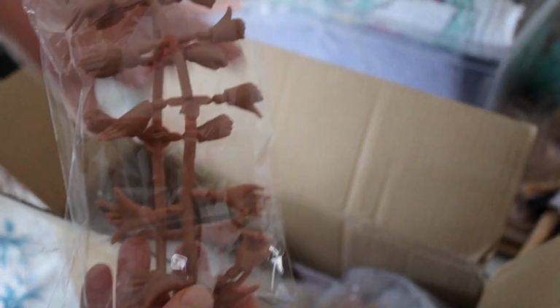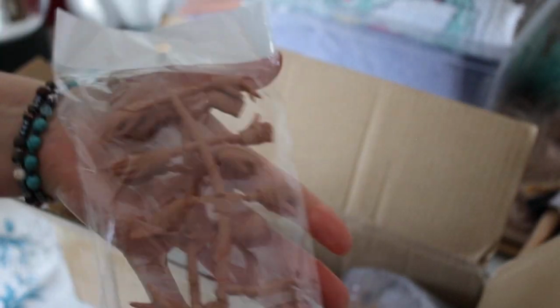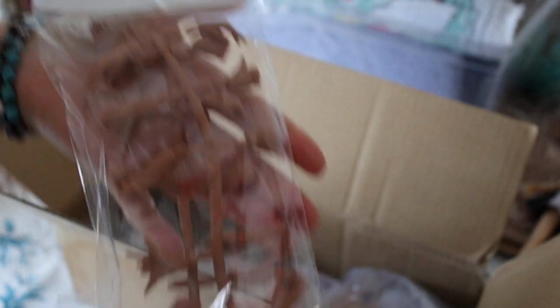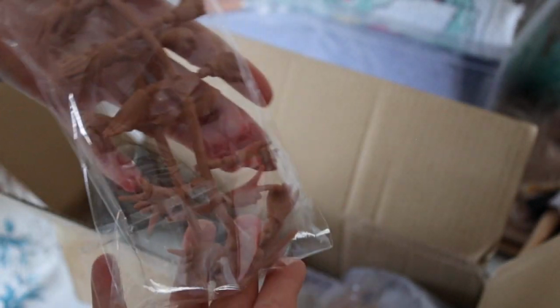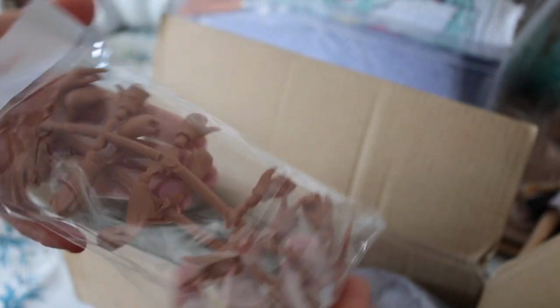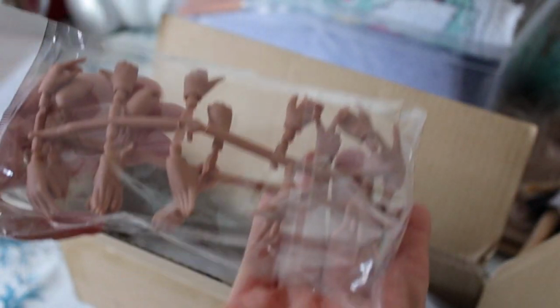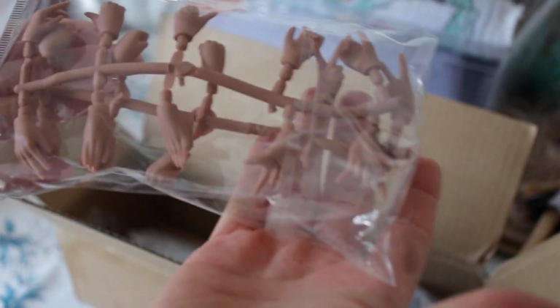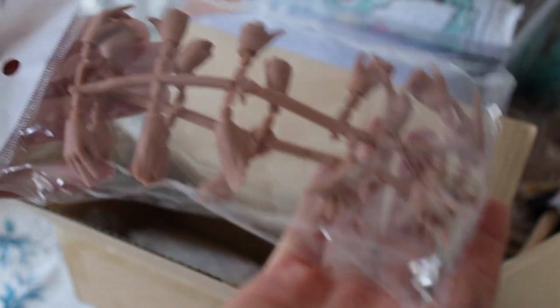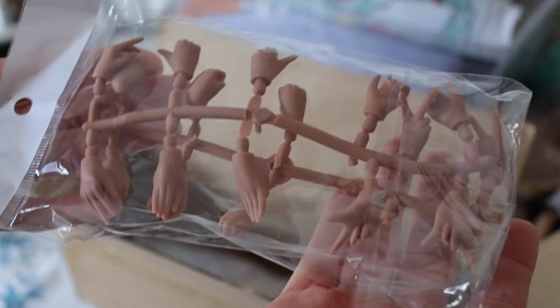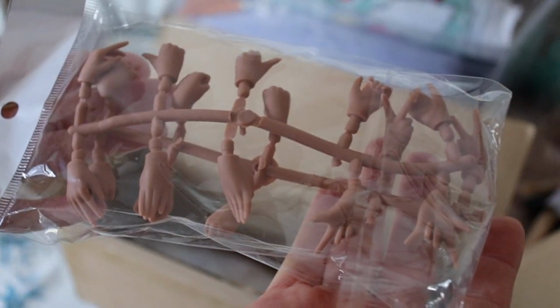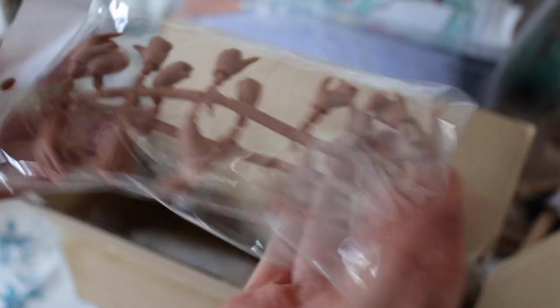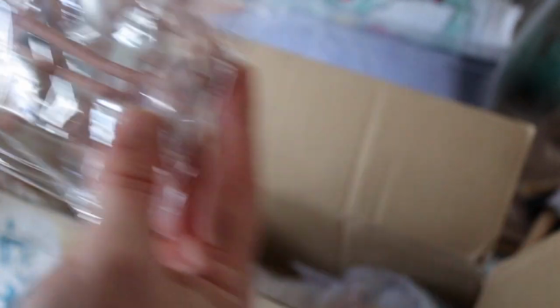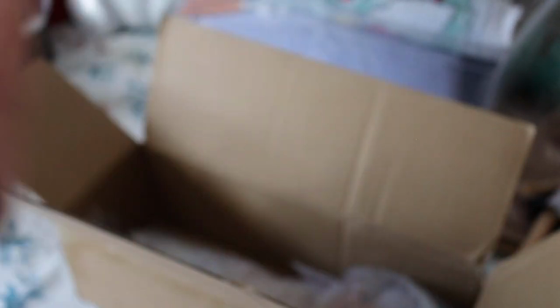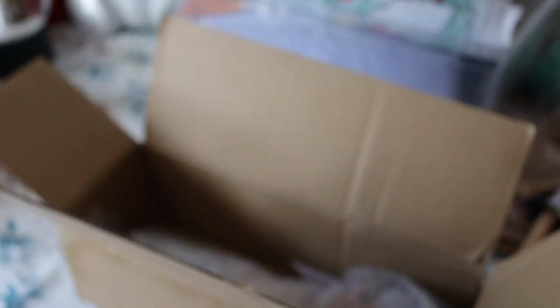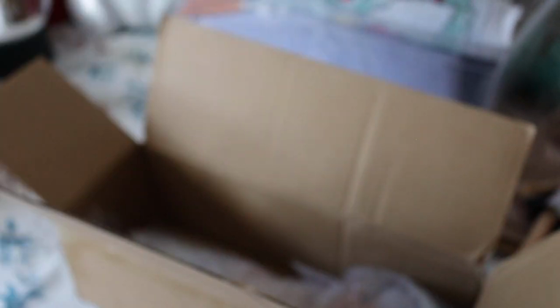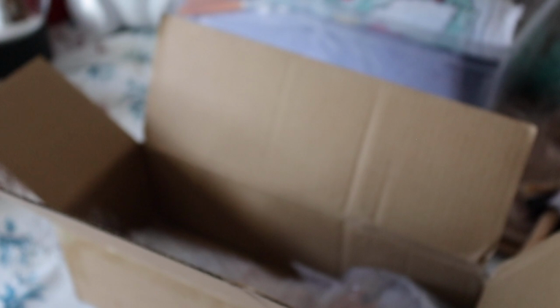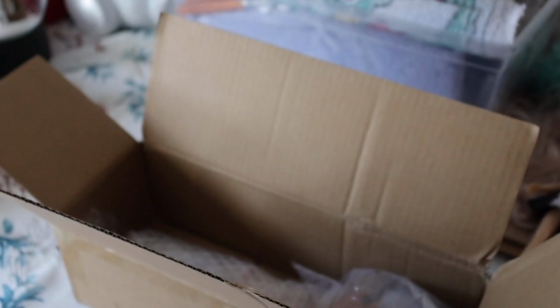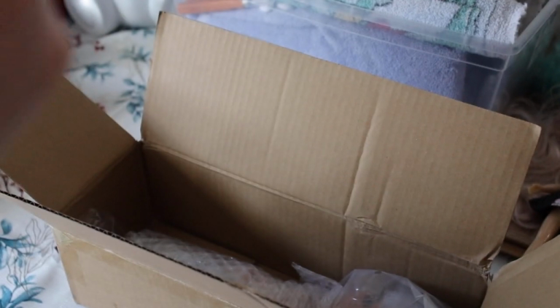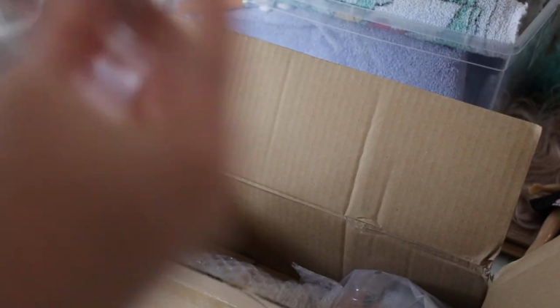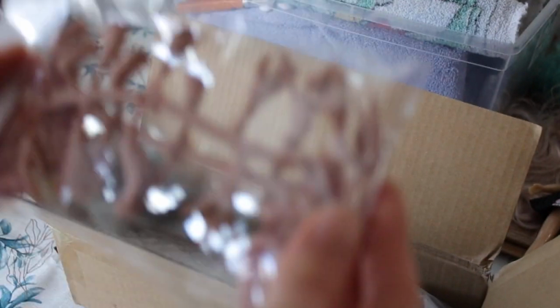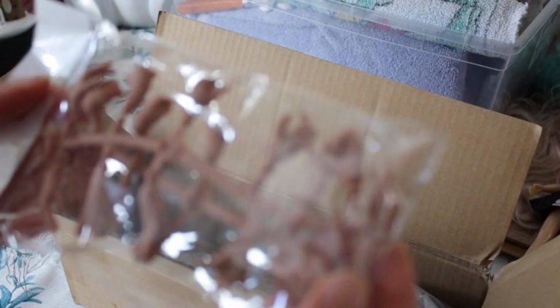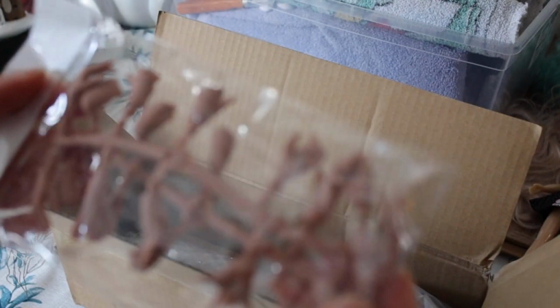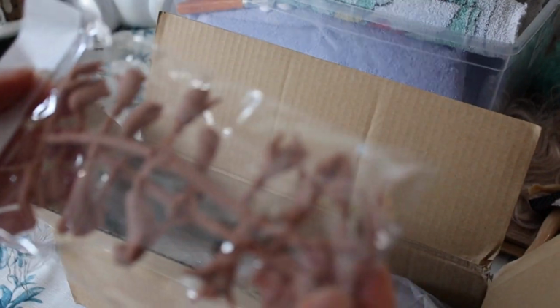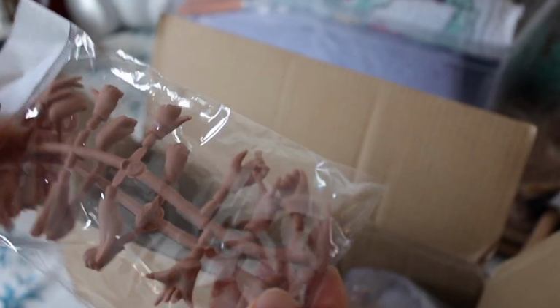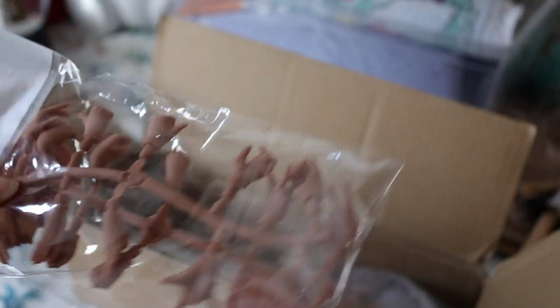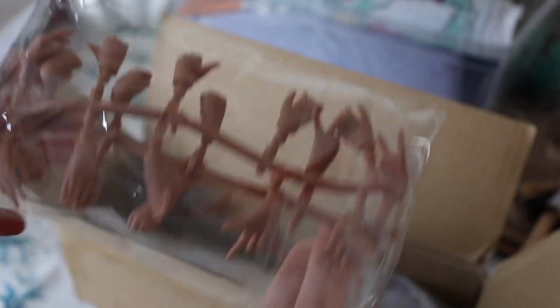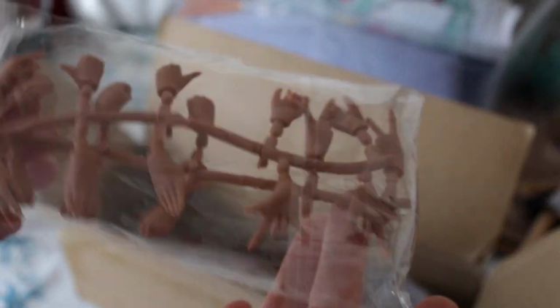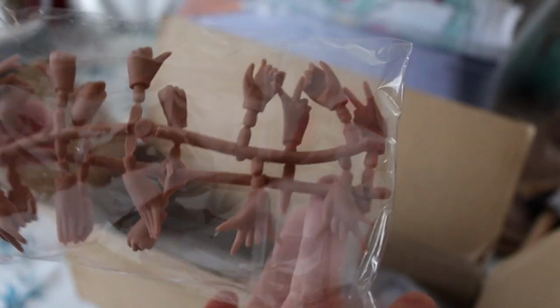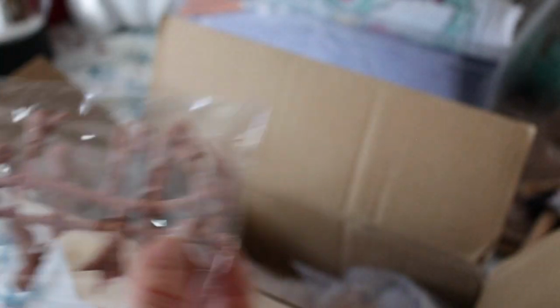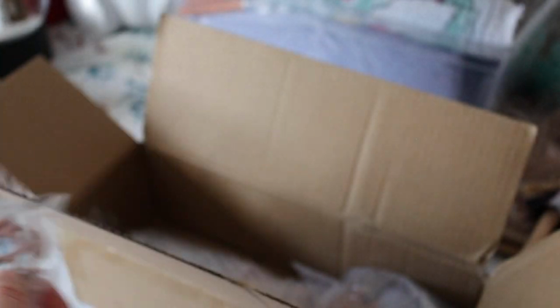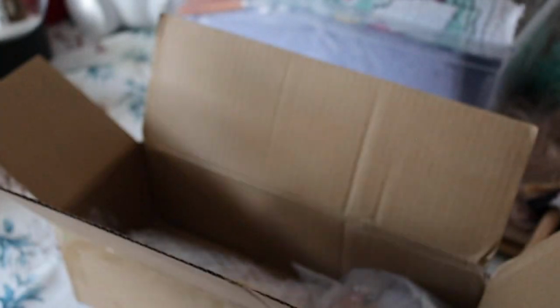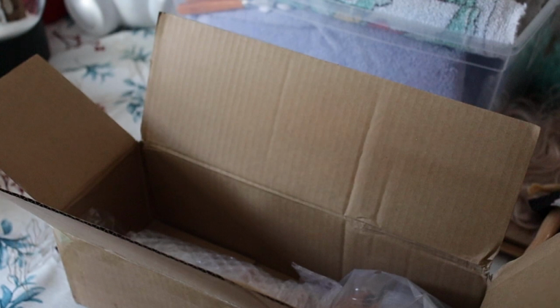If you can tell, she is a black doll. And of course, these are her extra hands. They sent them in a different package.